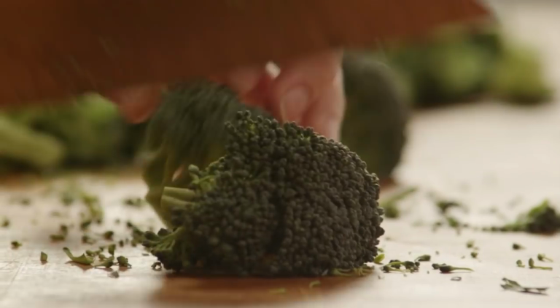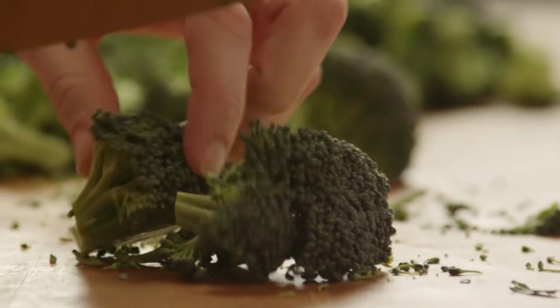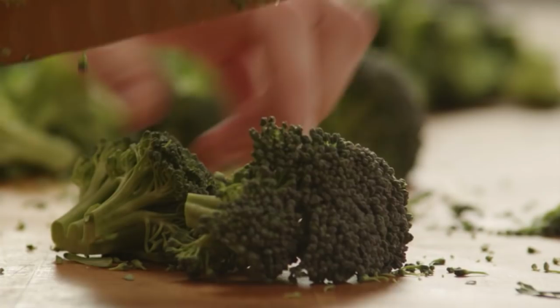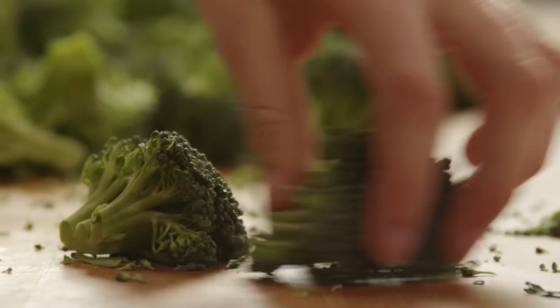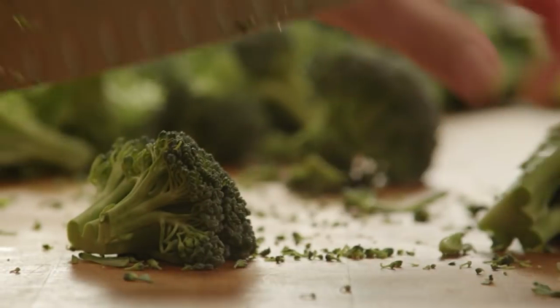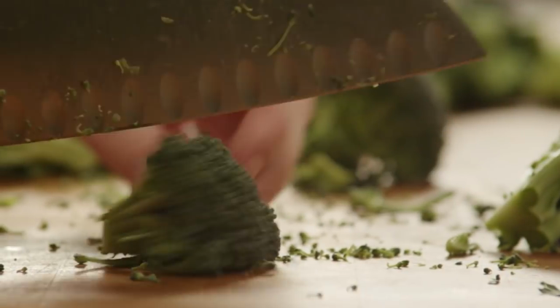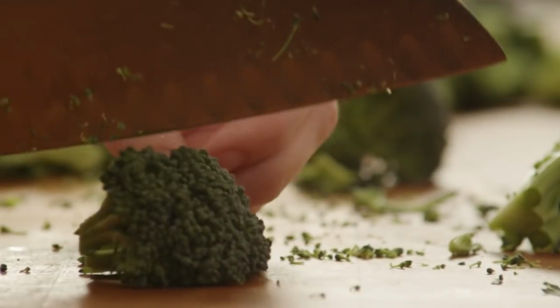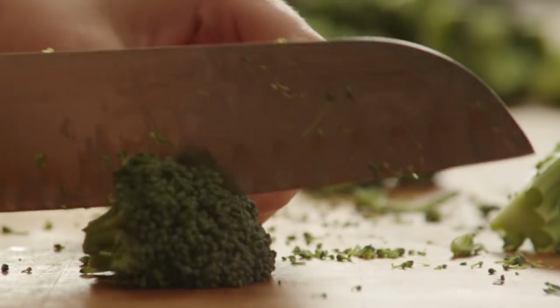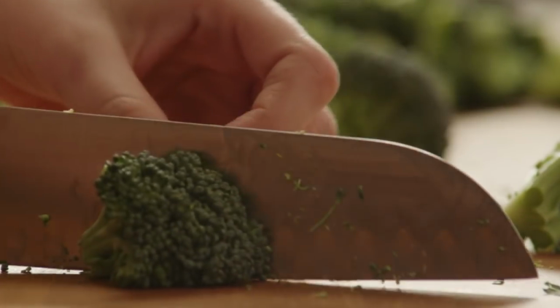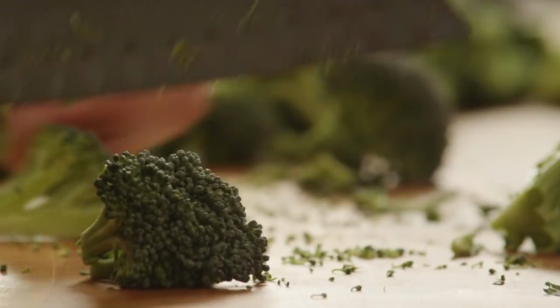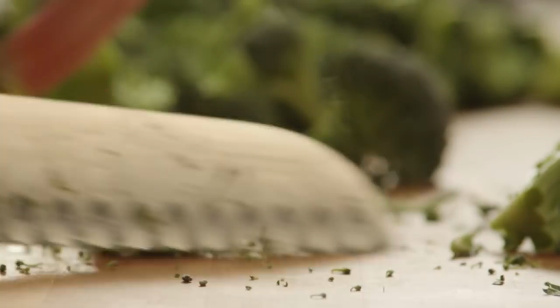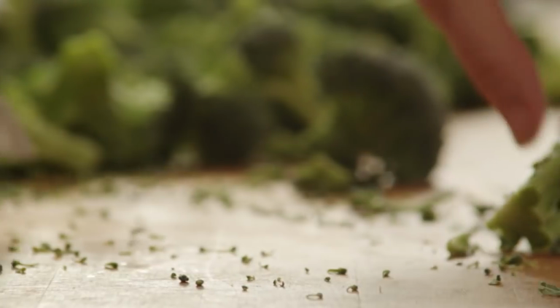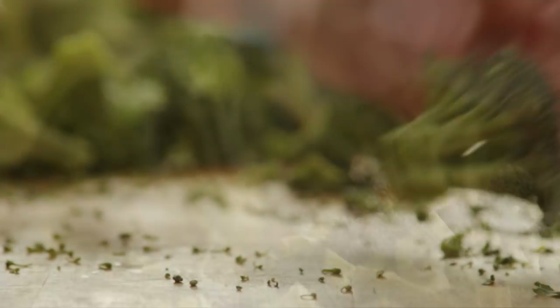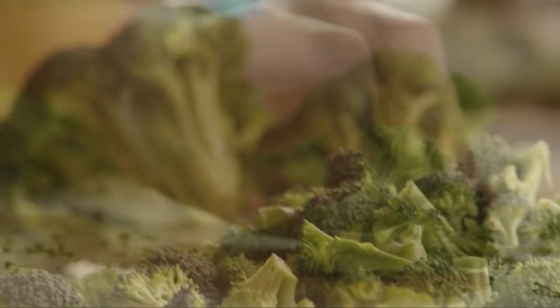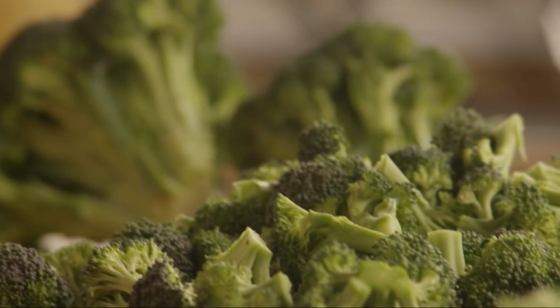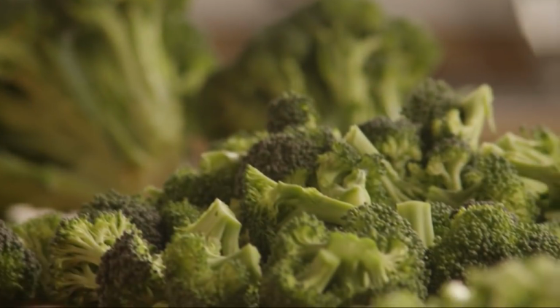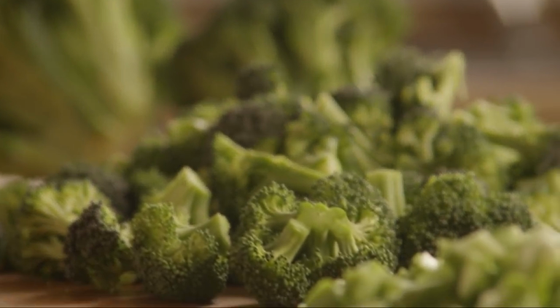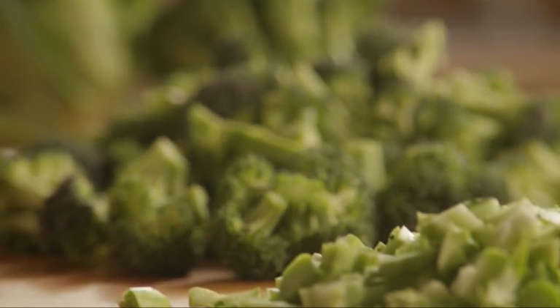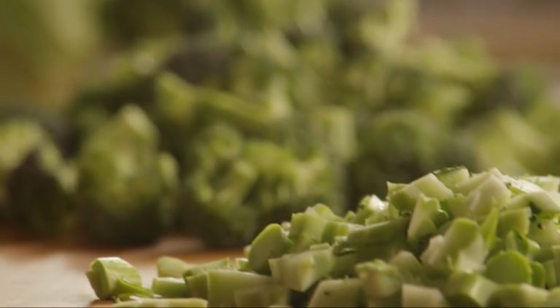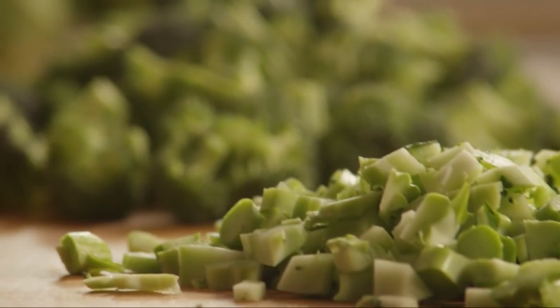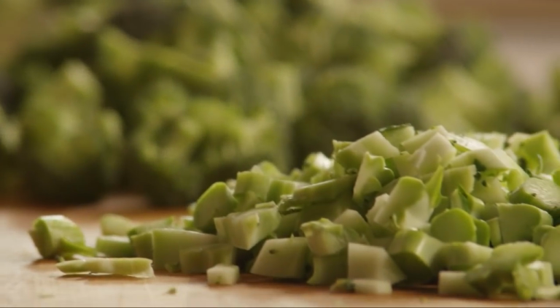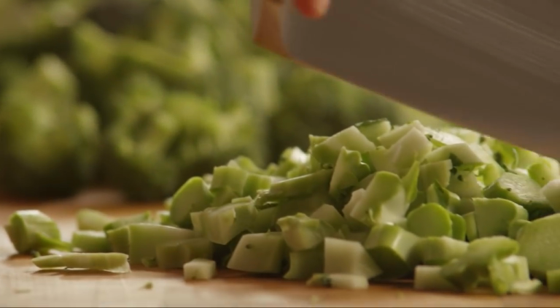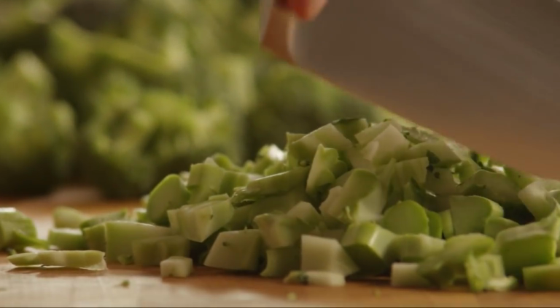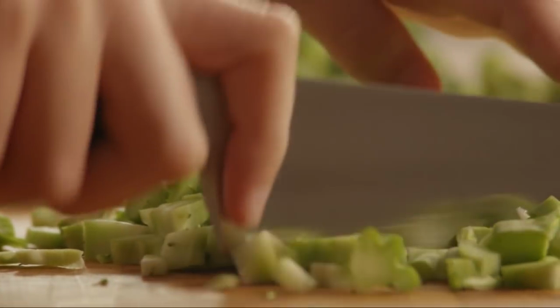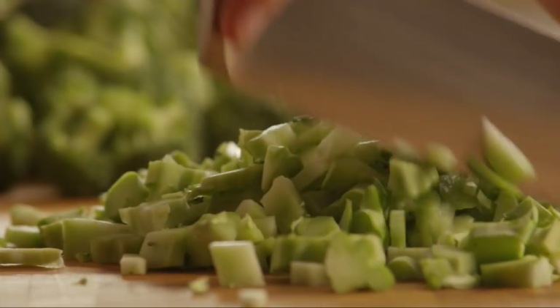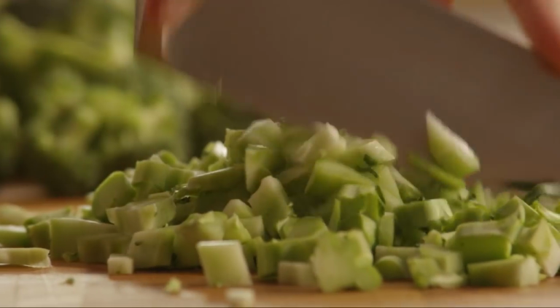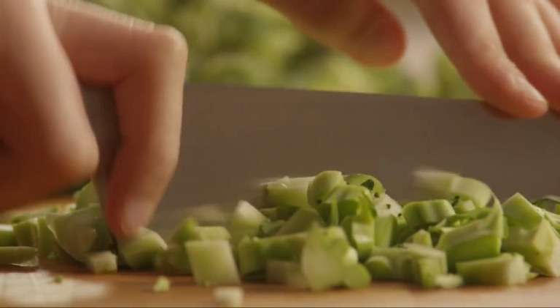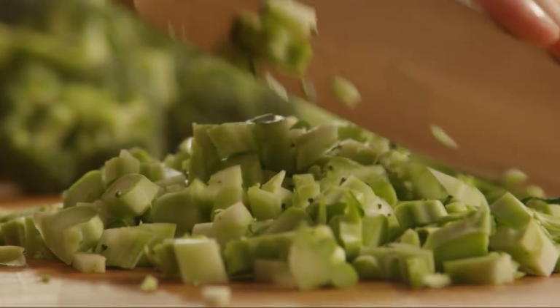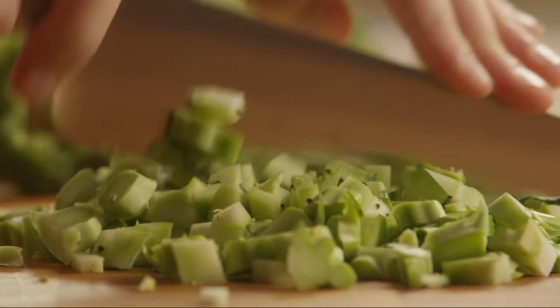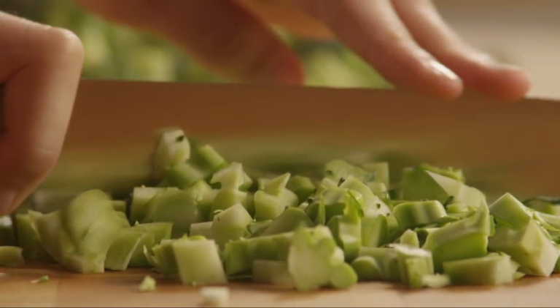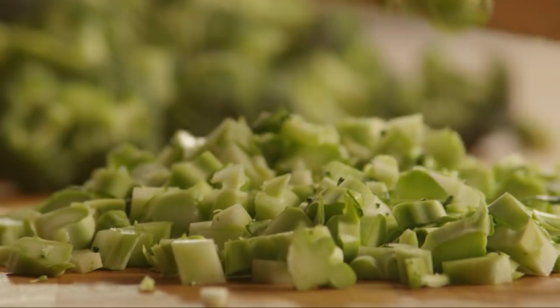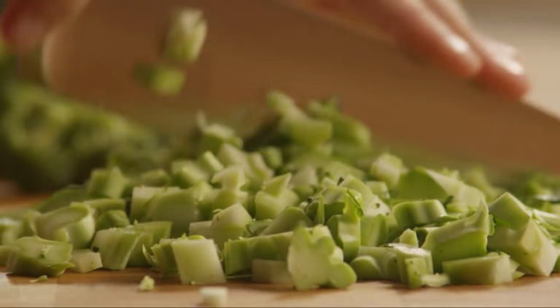It costs a little more, but it makes measuring and prep work a breeze. Several All Recipes members suggested including the stalks as well, and you'll want to dice the stalks so that they'll cook evenly.